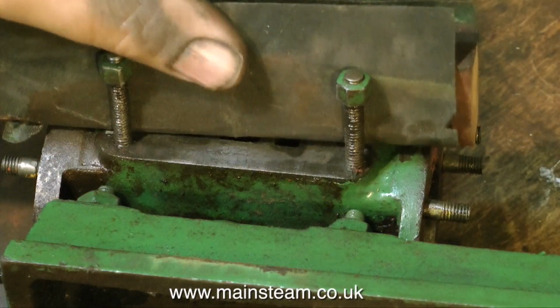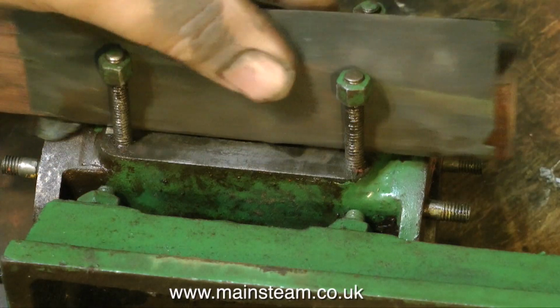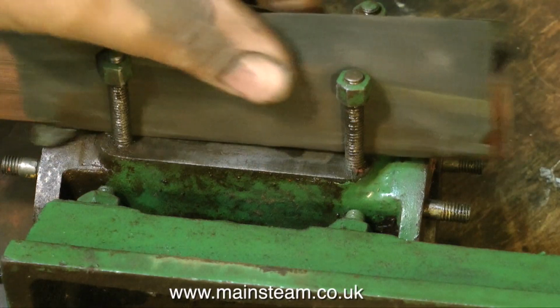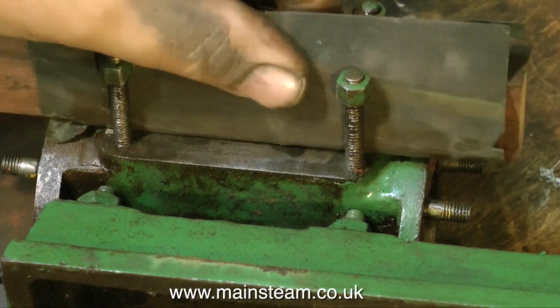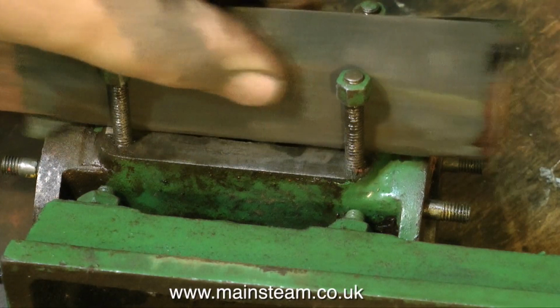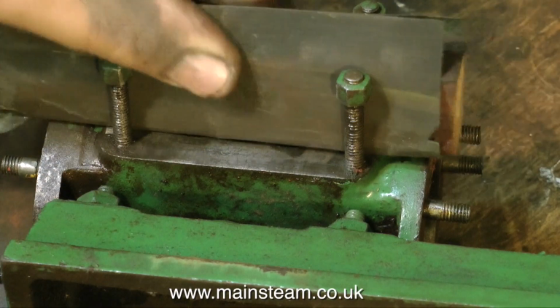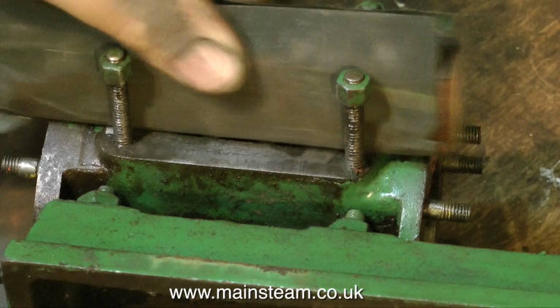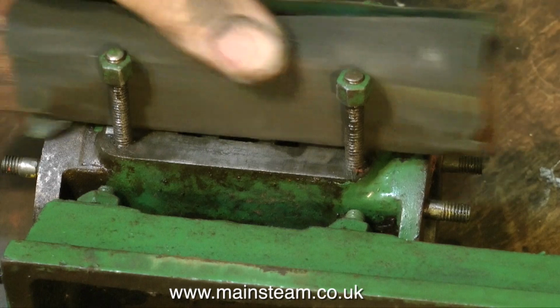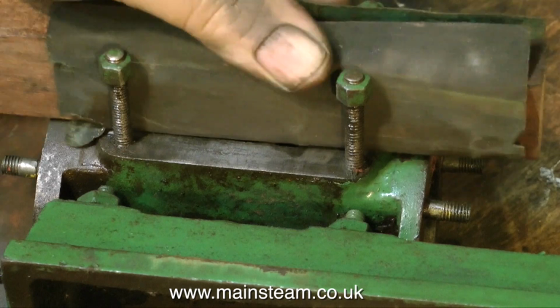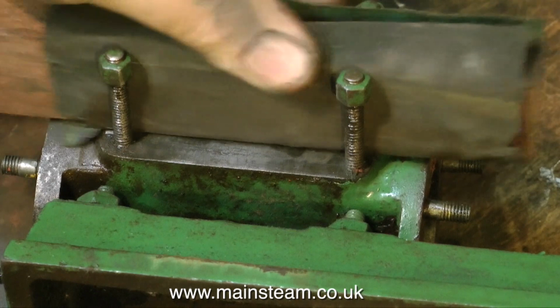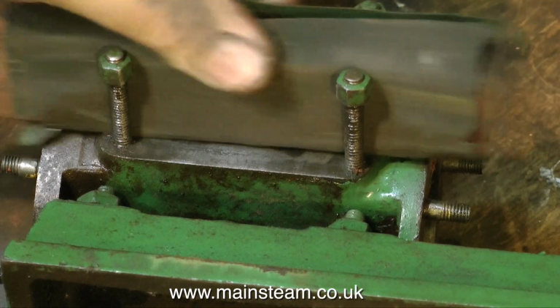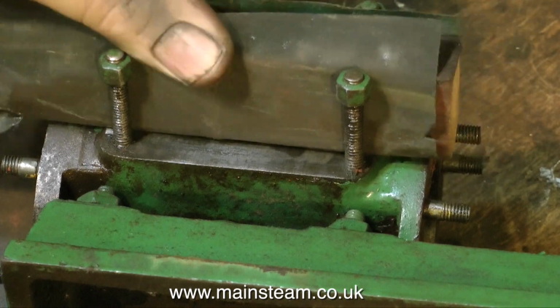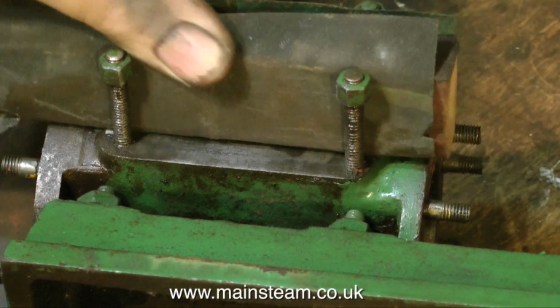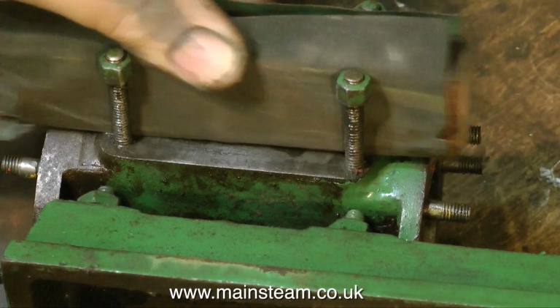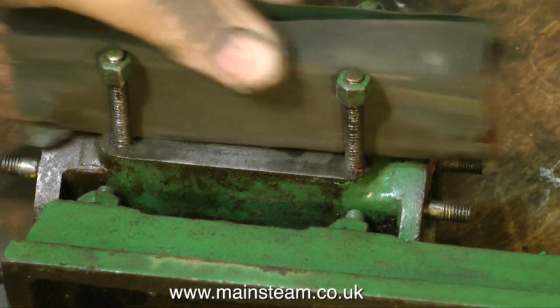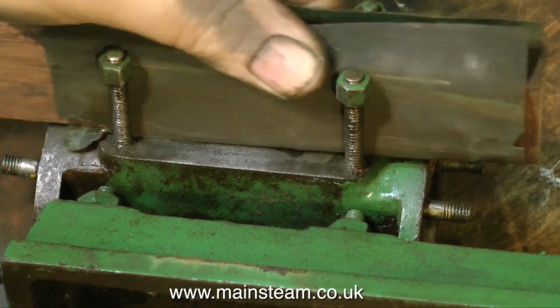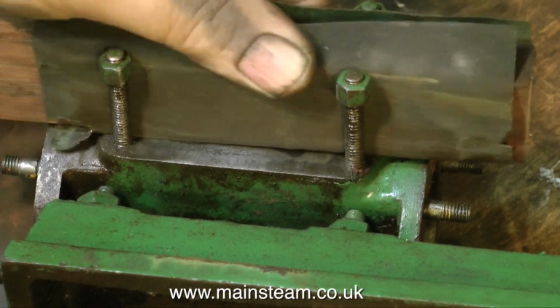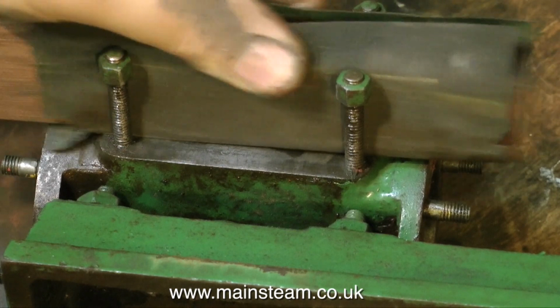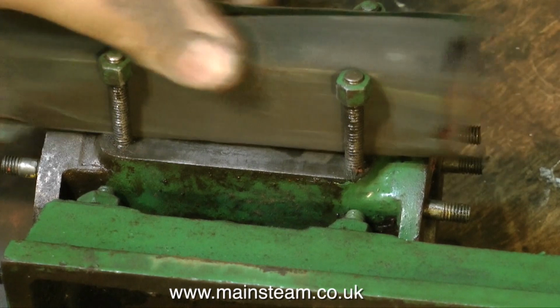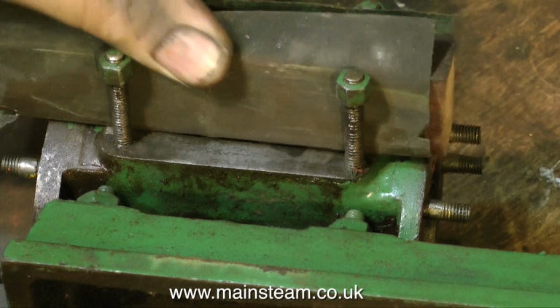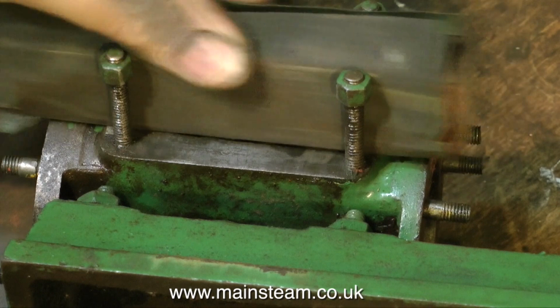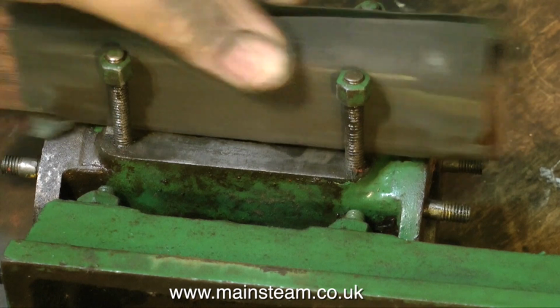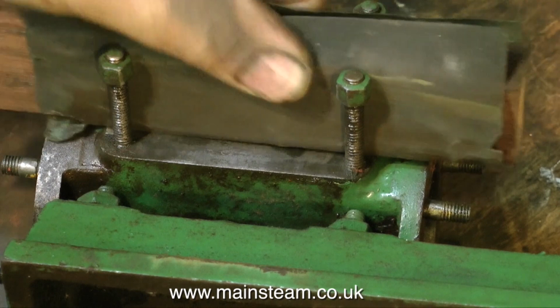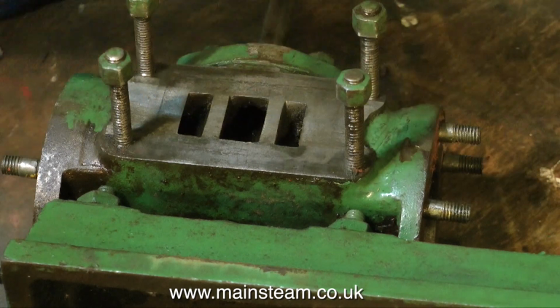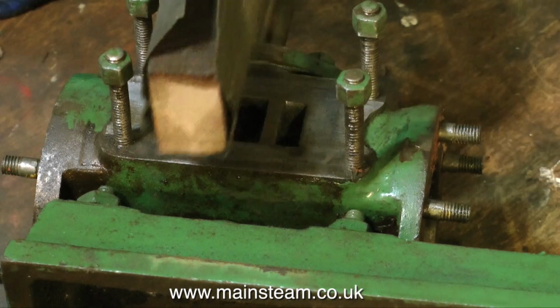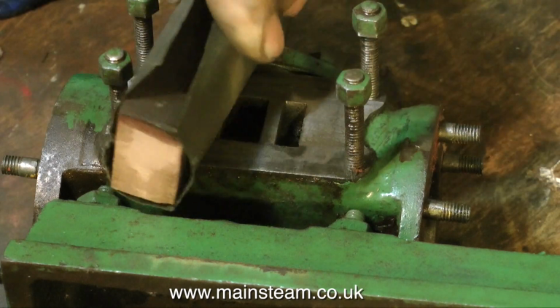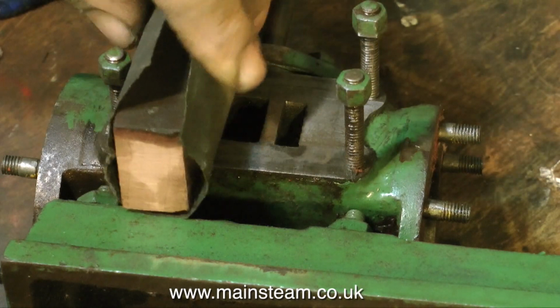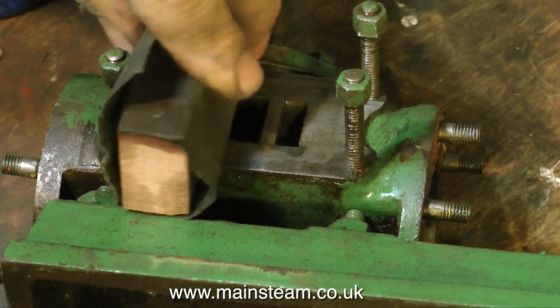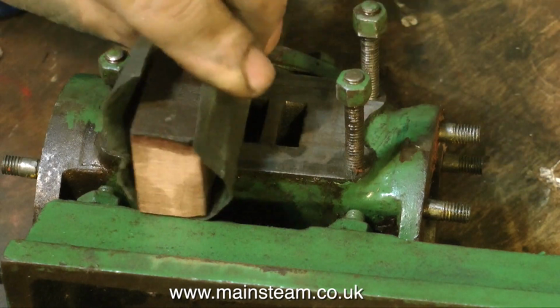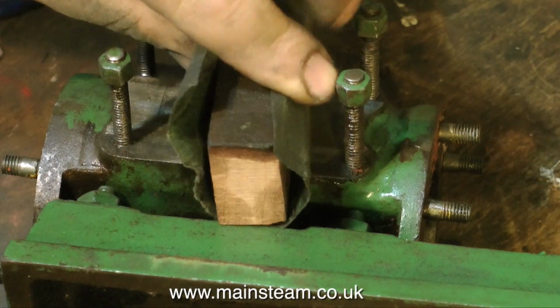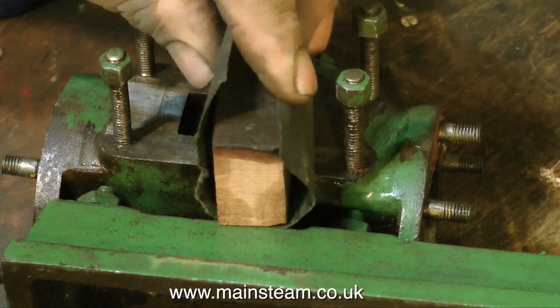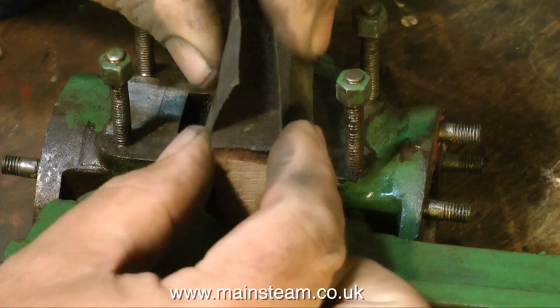Miraculously, the valve face on this engine is not in bad condition. Here I'm using a piece of wood and again some wet-and-dry sandpaper with a little oil to clean up the valve face, and as you can see it is pretty good.